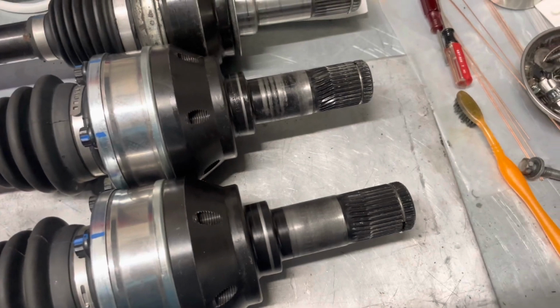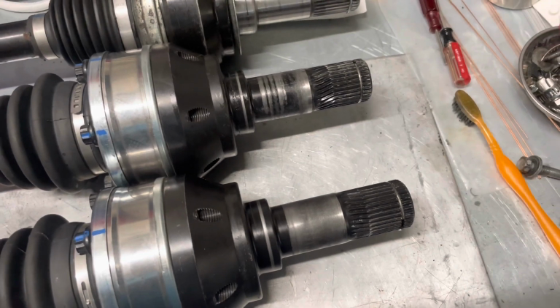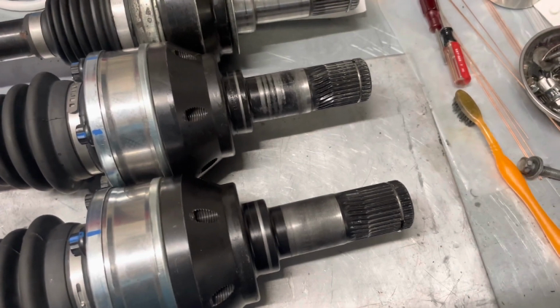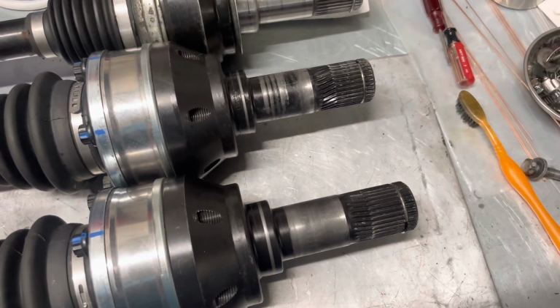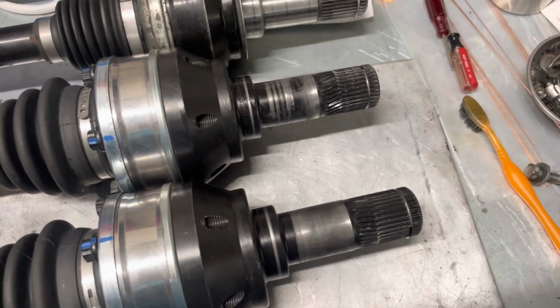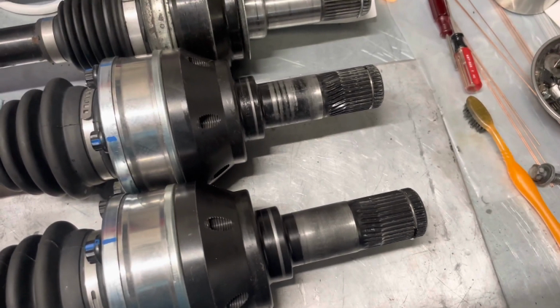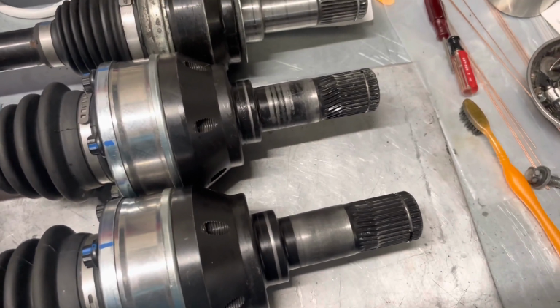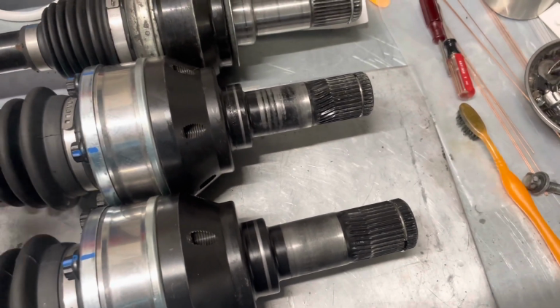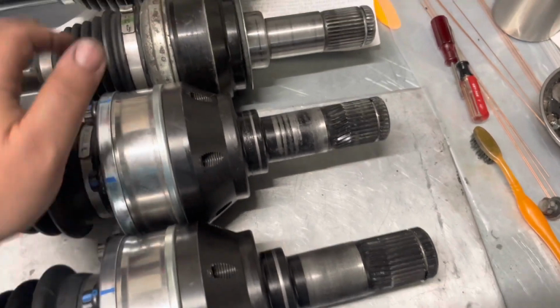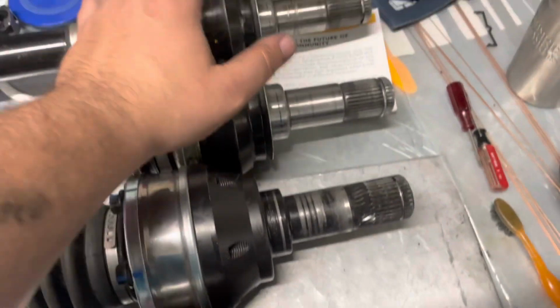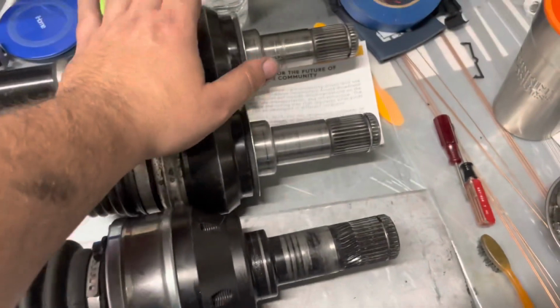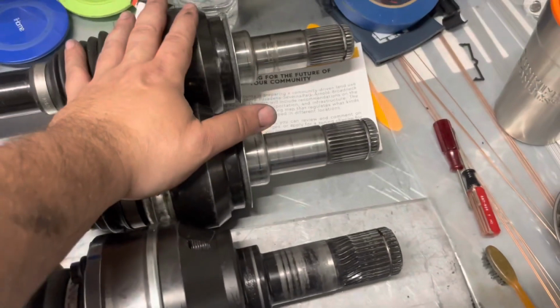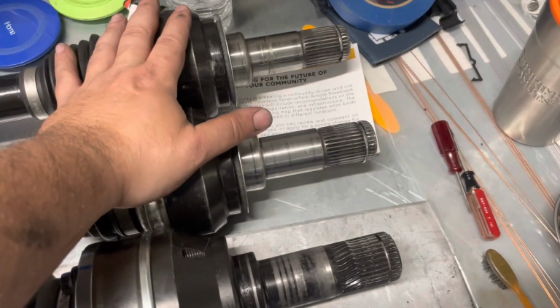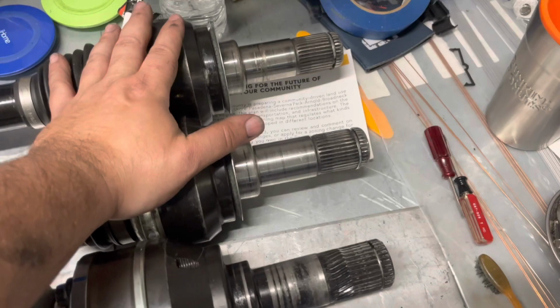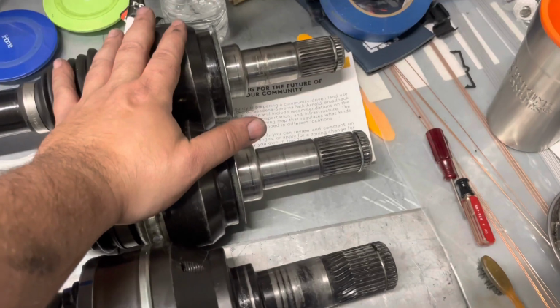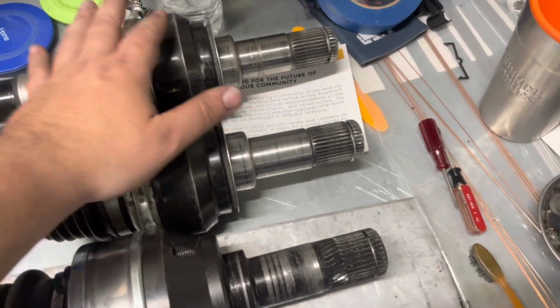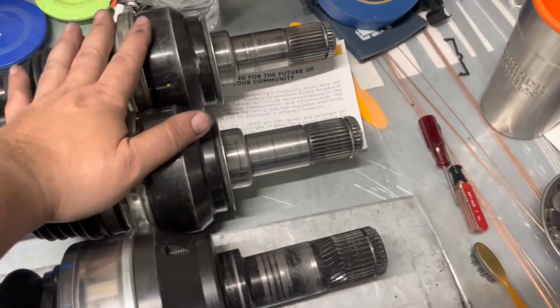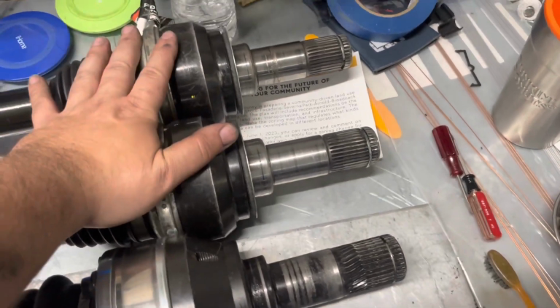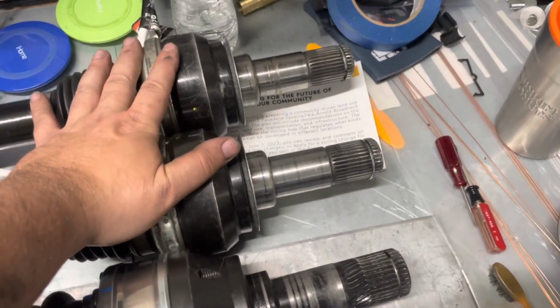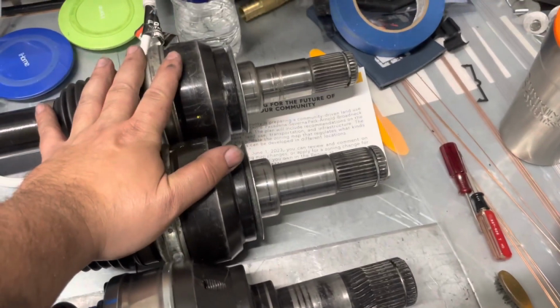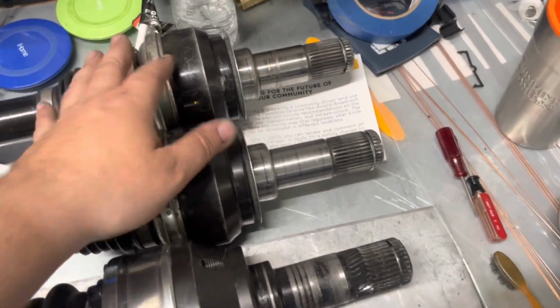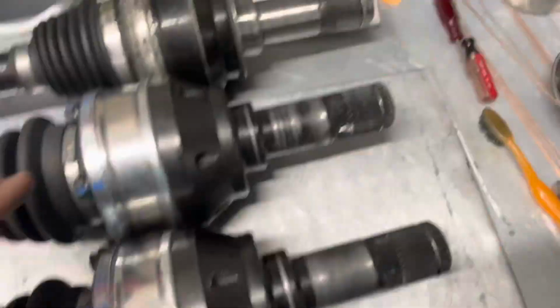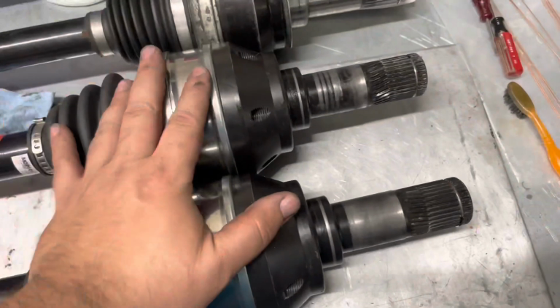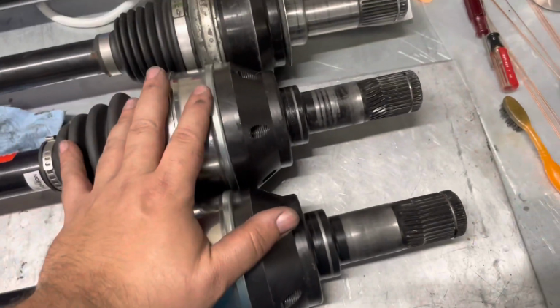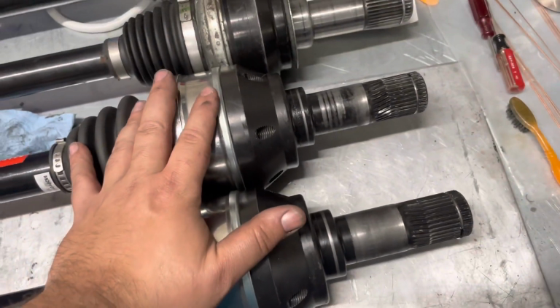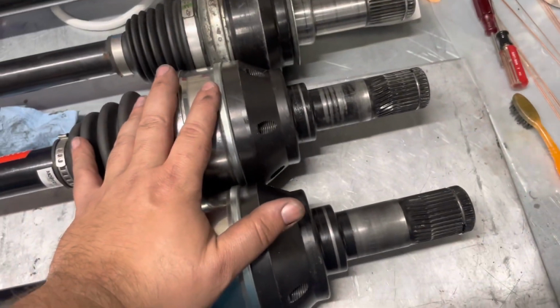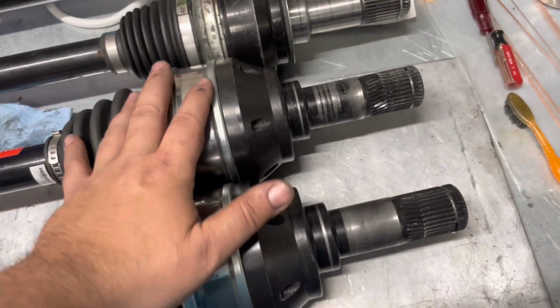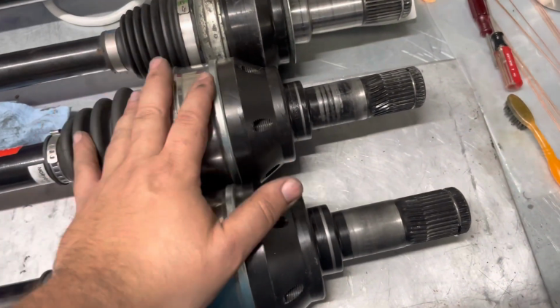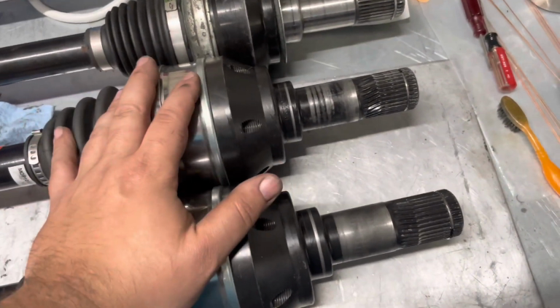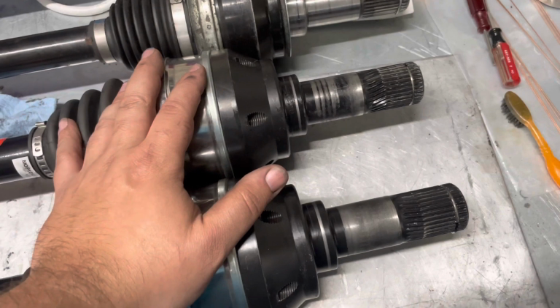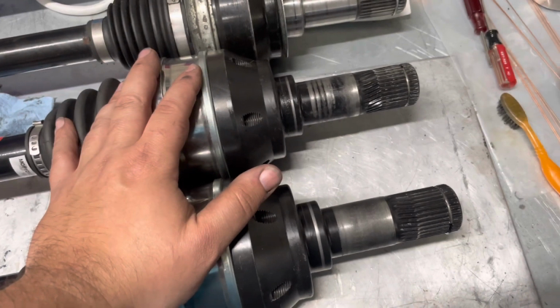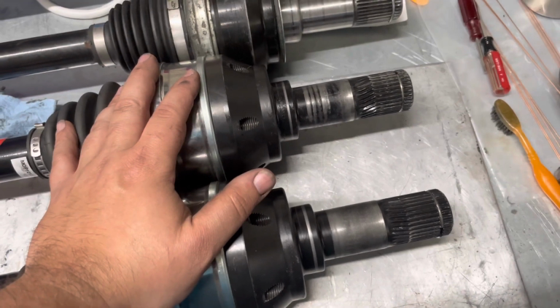That's why I'm putting a fresh set of demon axles back in. The outlaws will be my spares for the hemi shootout, but I'm going to get these repaired.